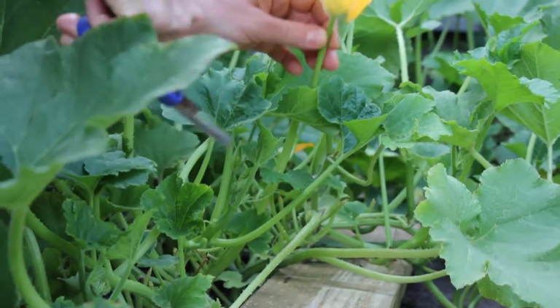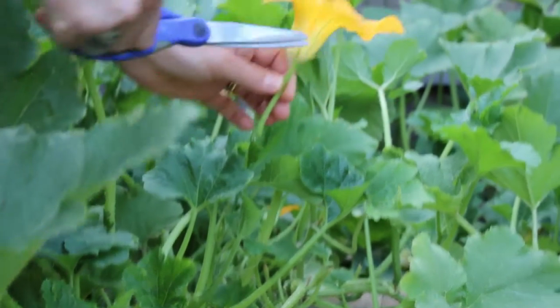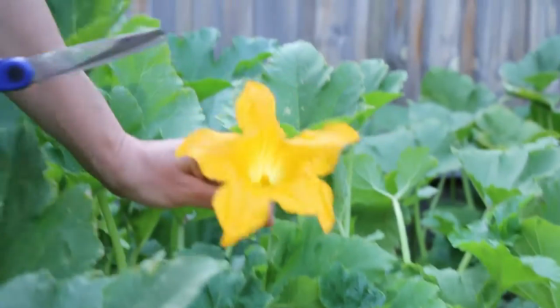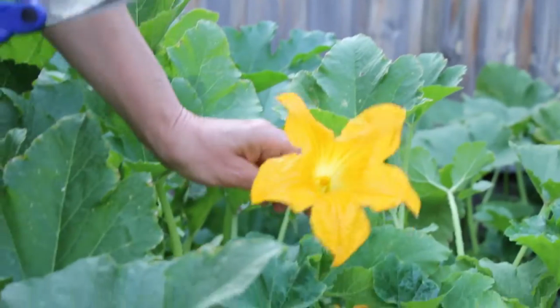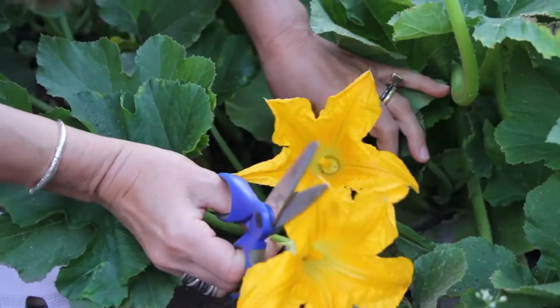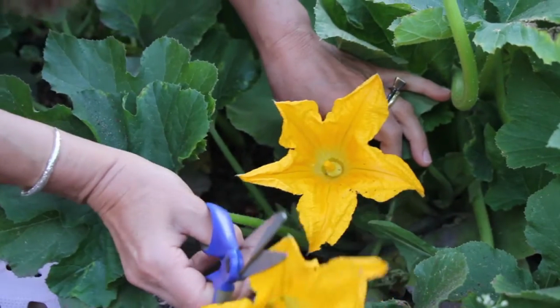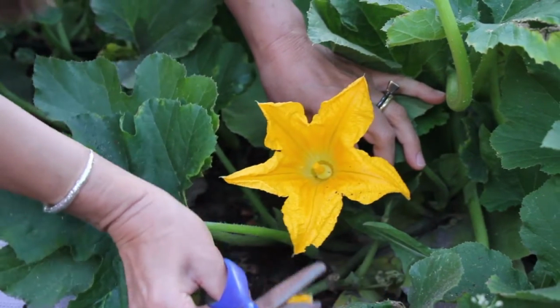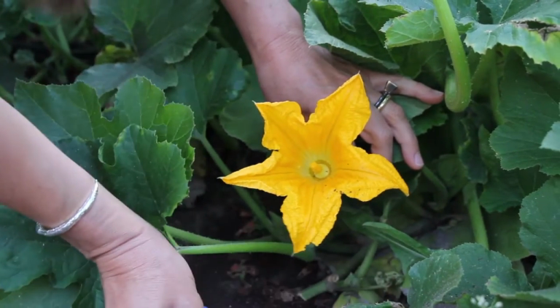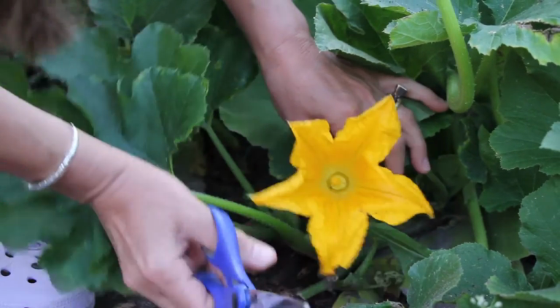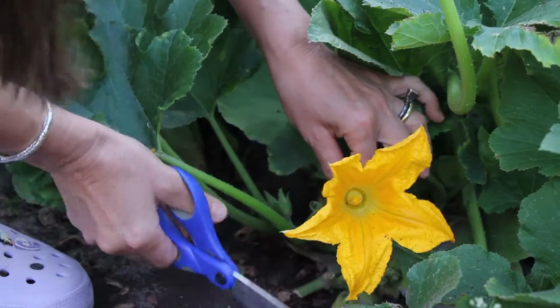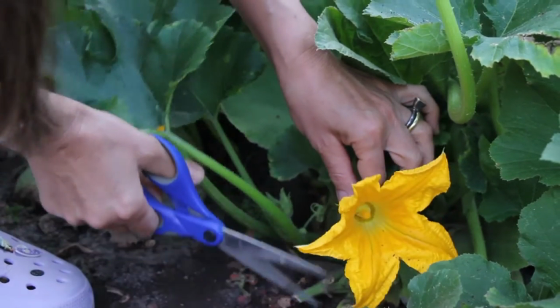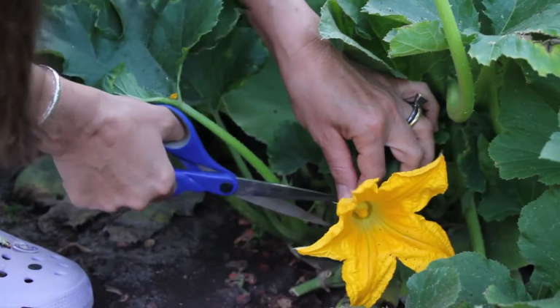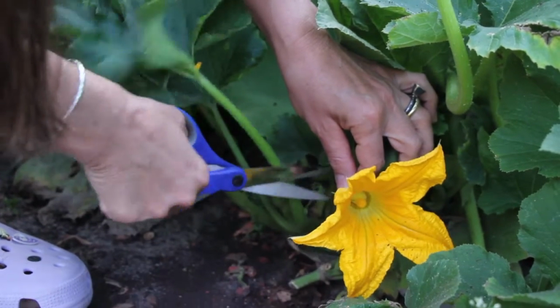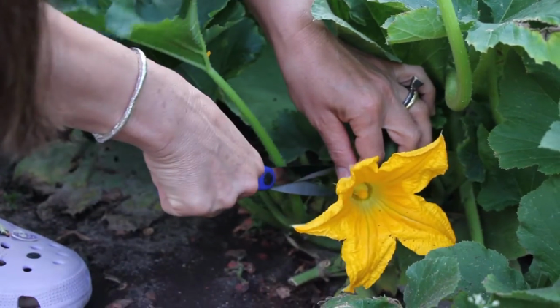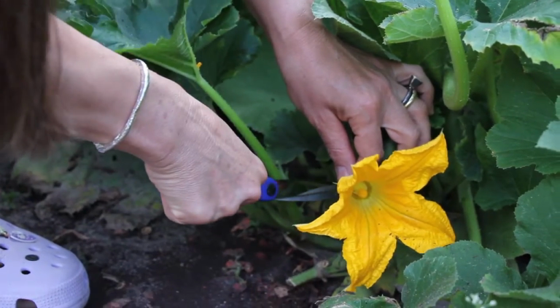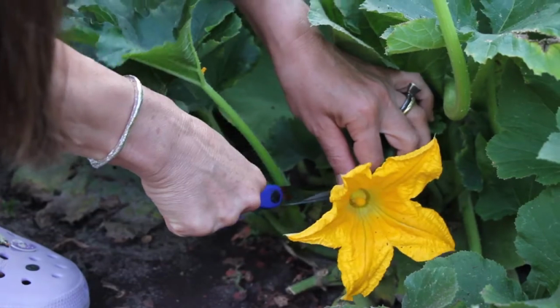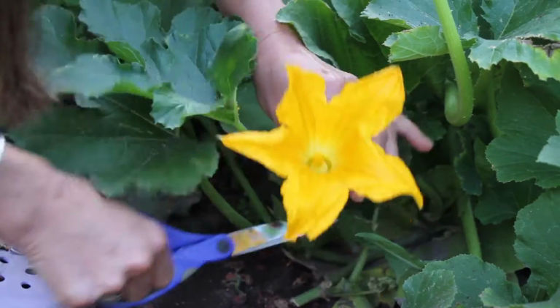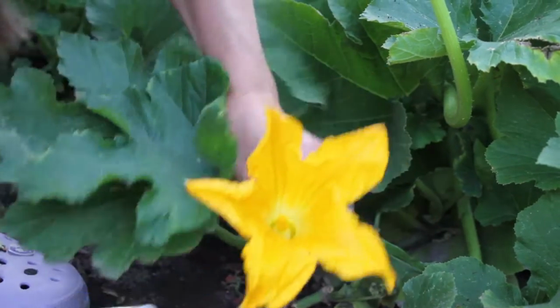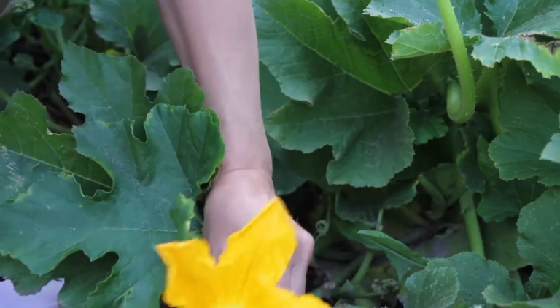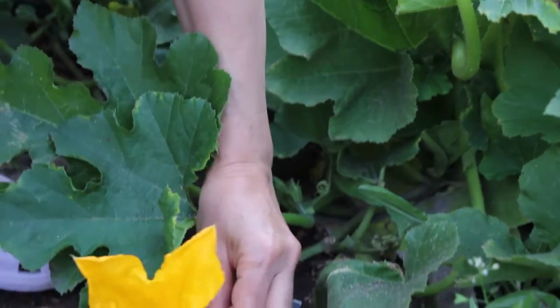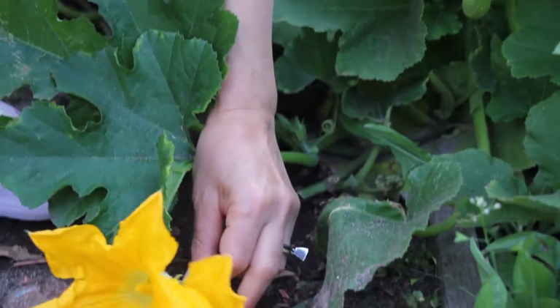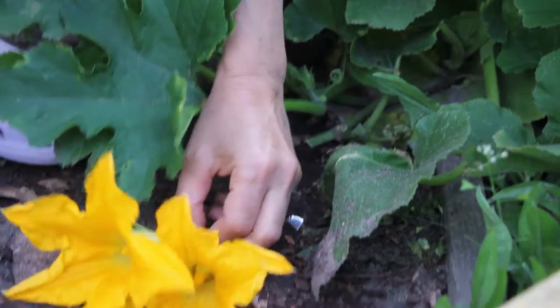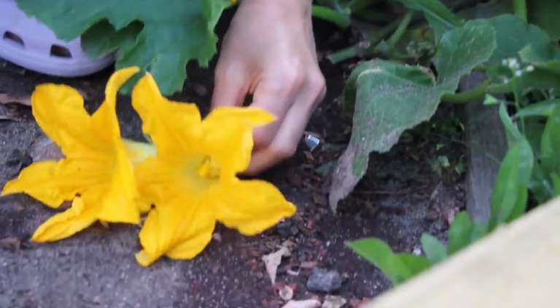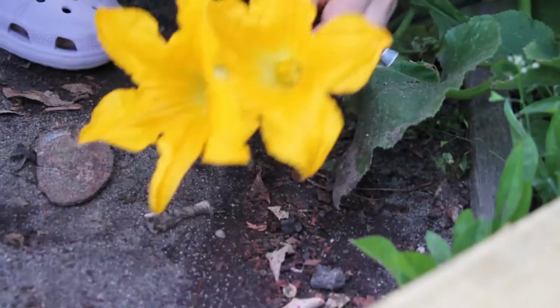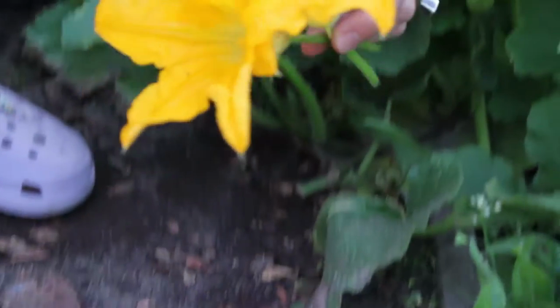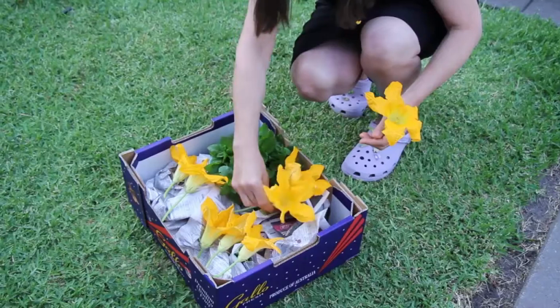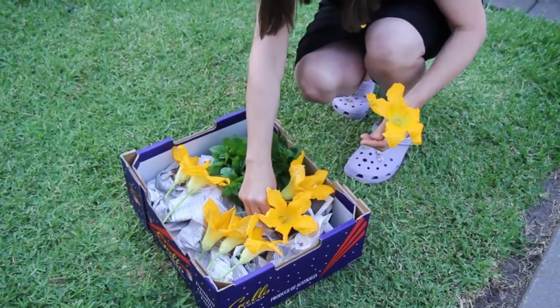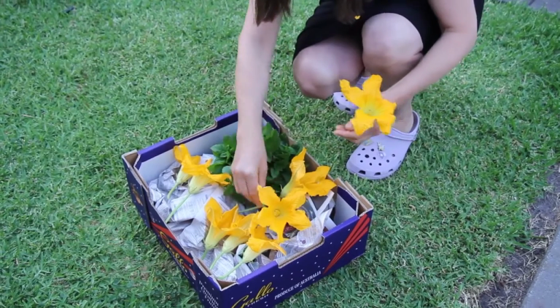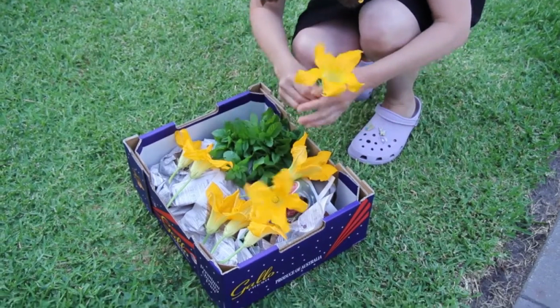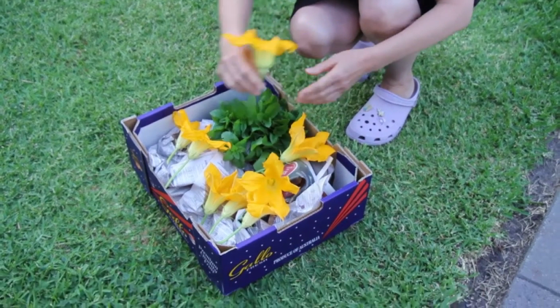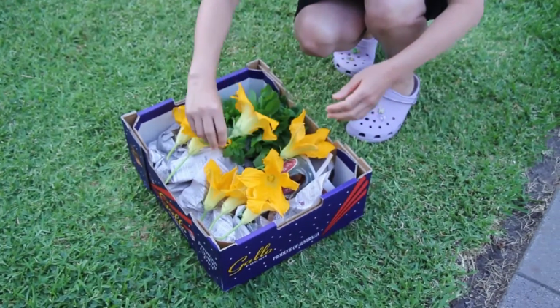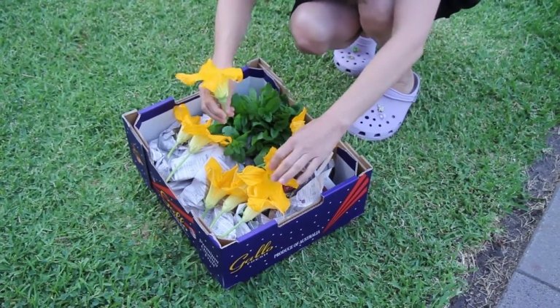We also have to be very careful when we collect these, making sure that we push aside any foliage when we cut the flowers, otherwise these very fragile flowers can fall apart if they rub against the other leaves.